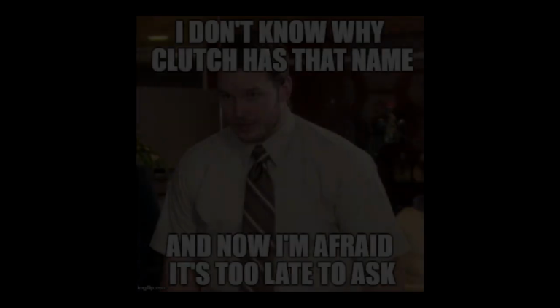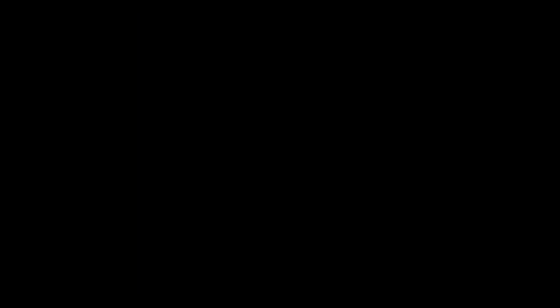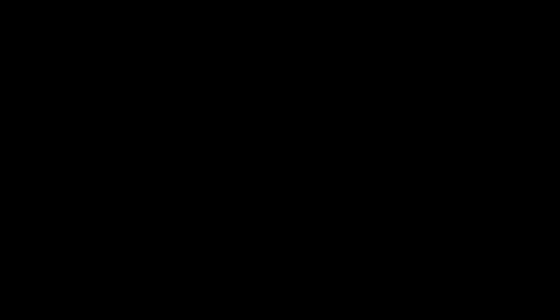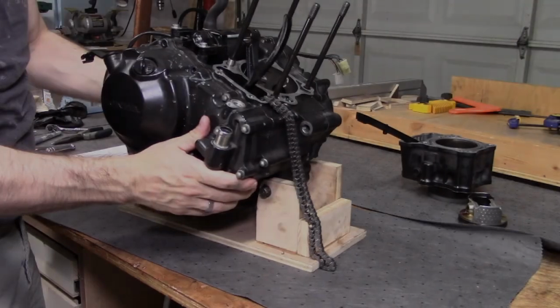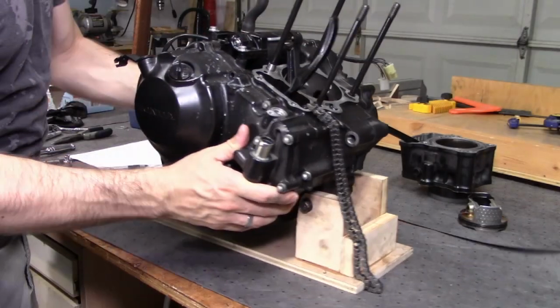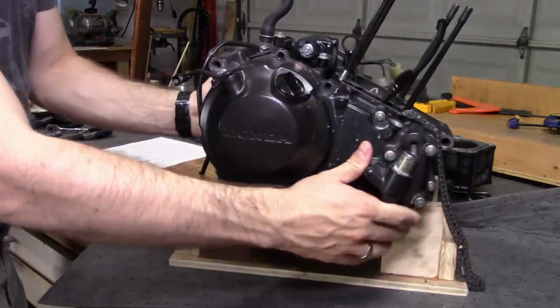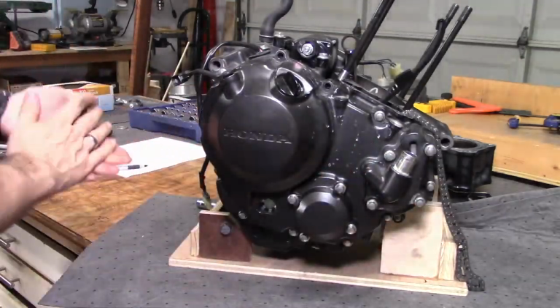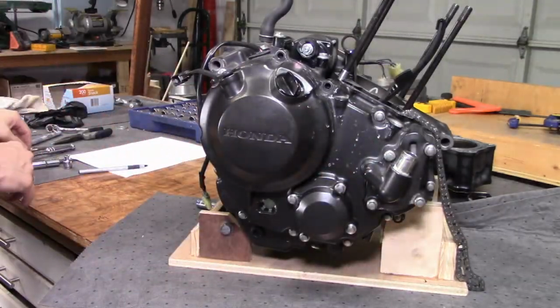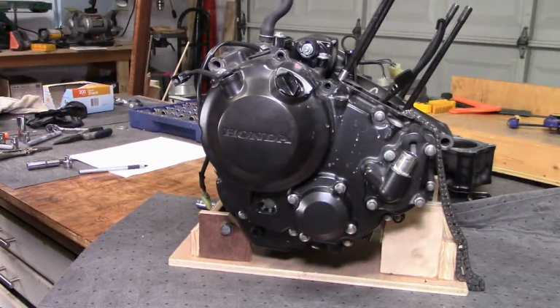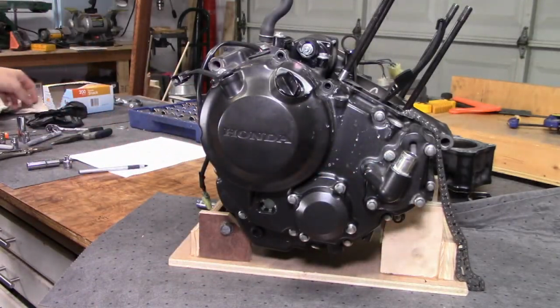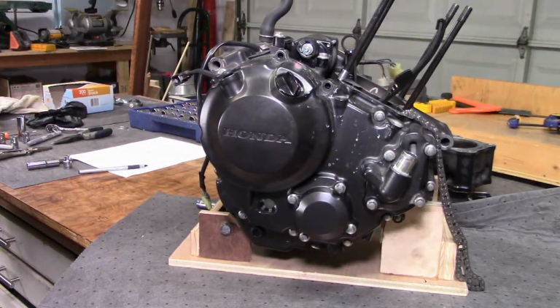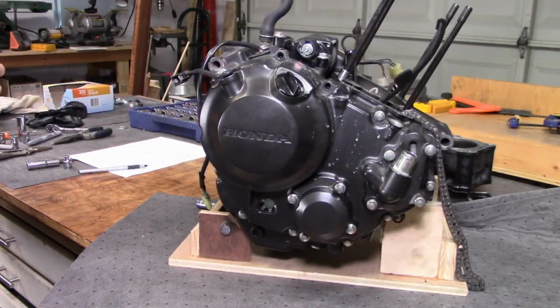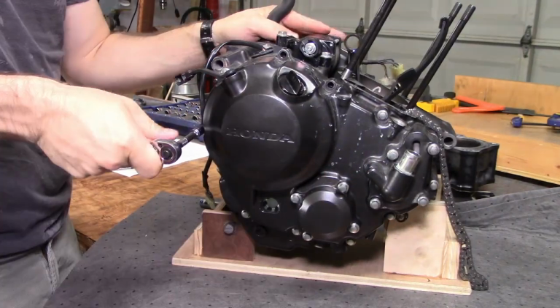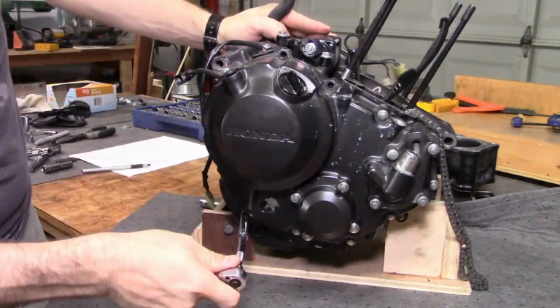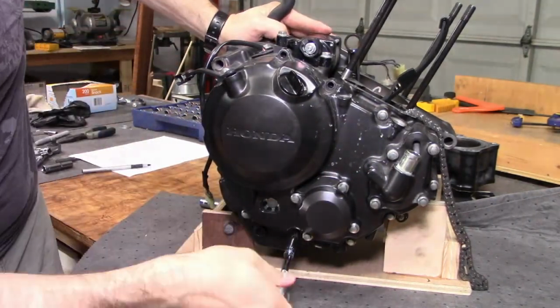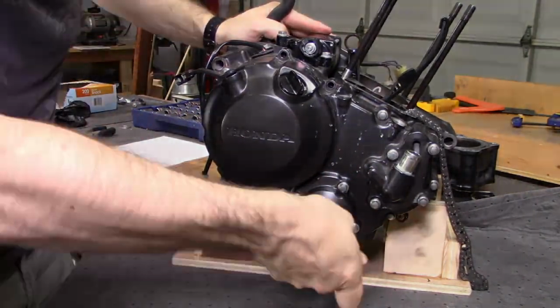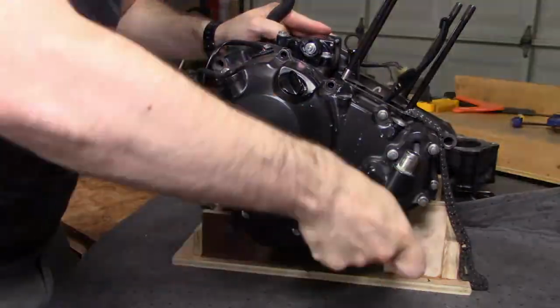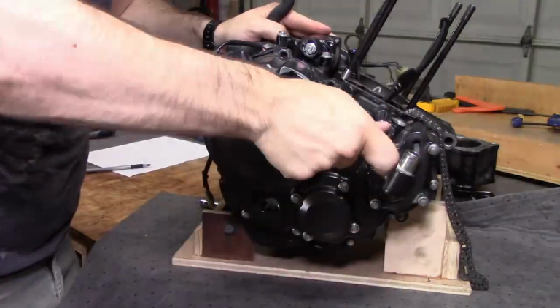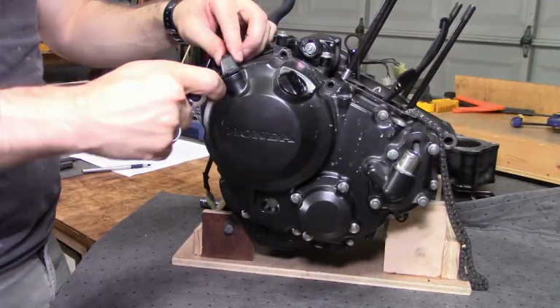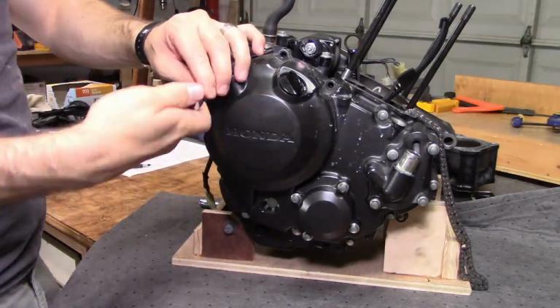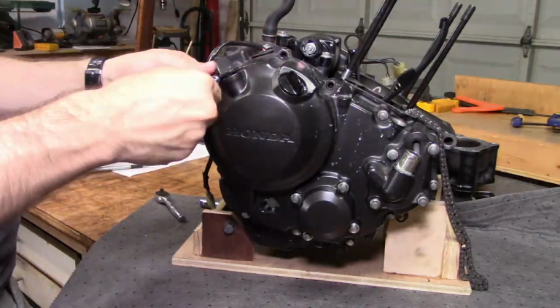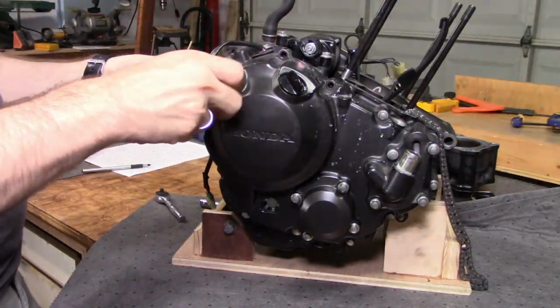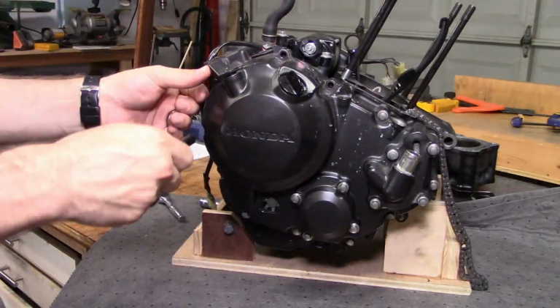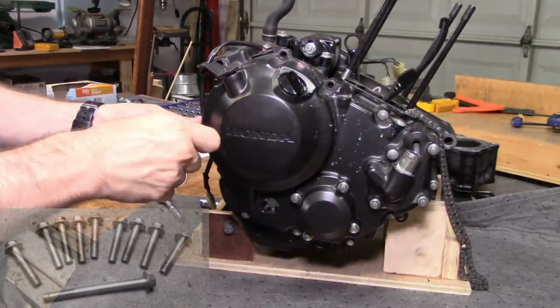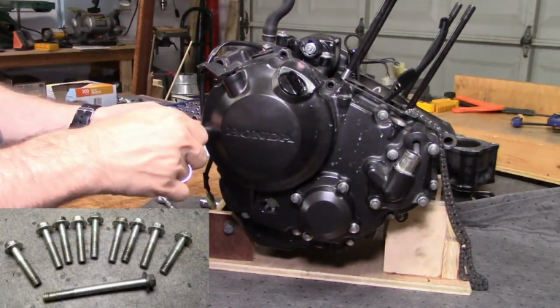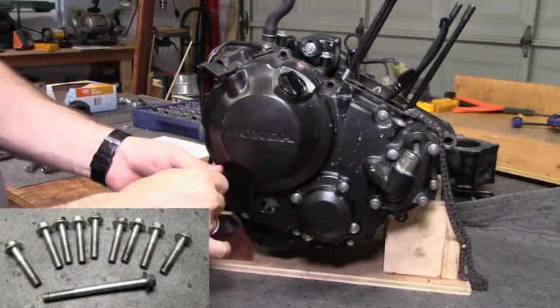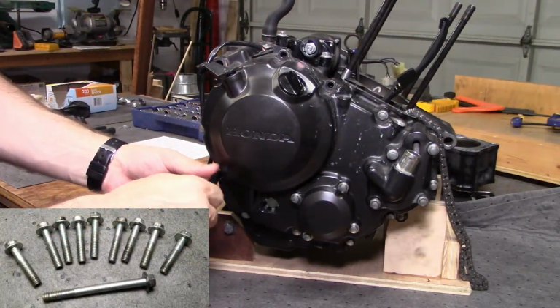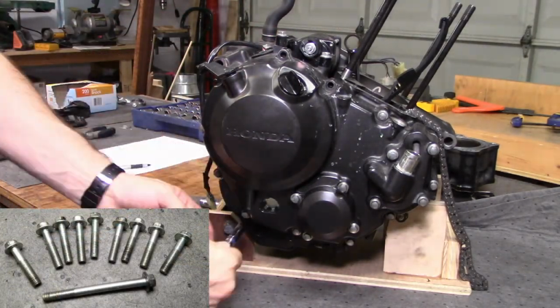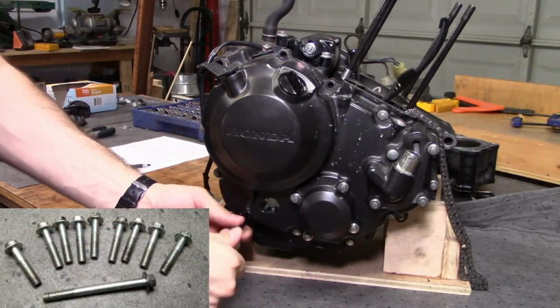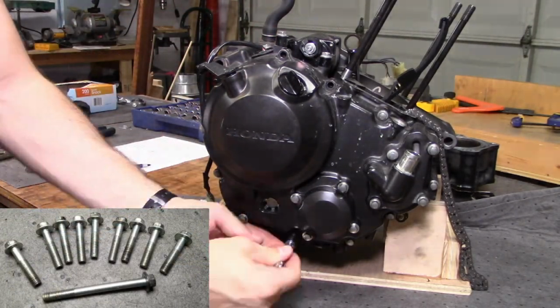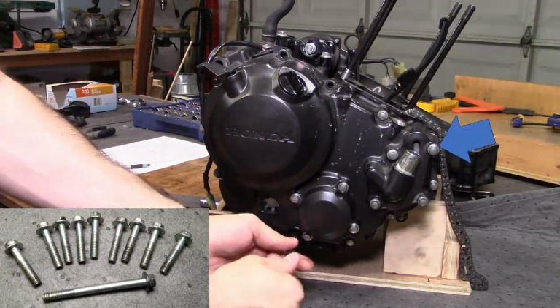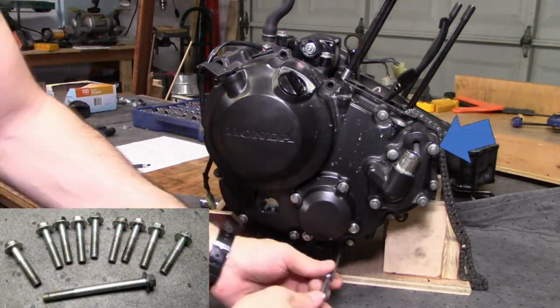Anyhow, to remove the clutch, start by removing the ten 8mm bolts securing the right crankcase cover. There are nine short bolts and one long bolt here by the coolant barb.